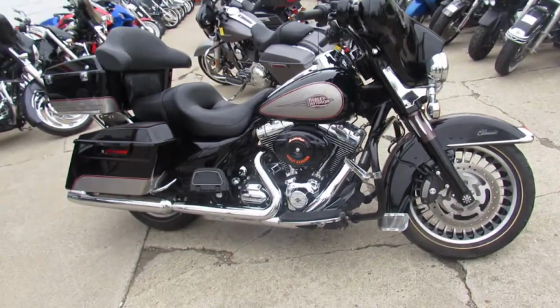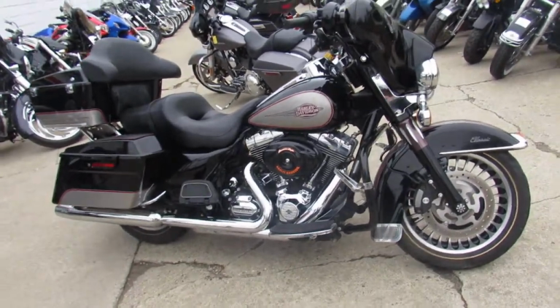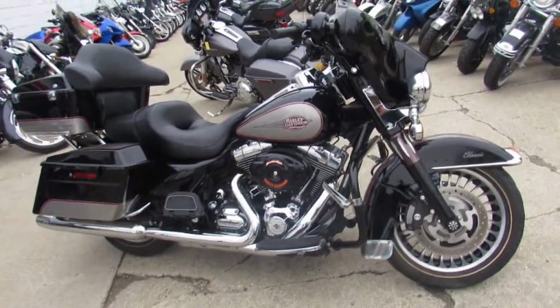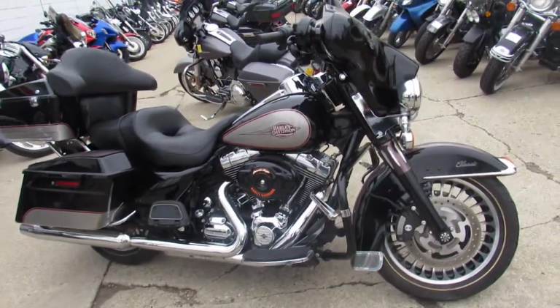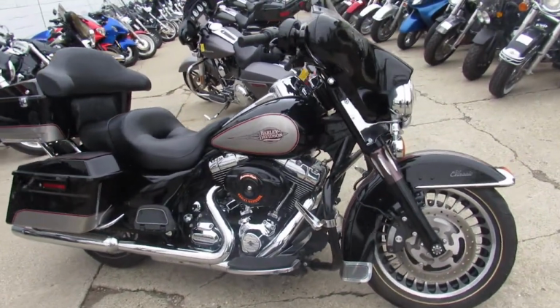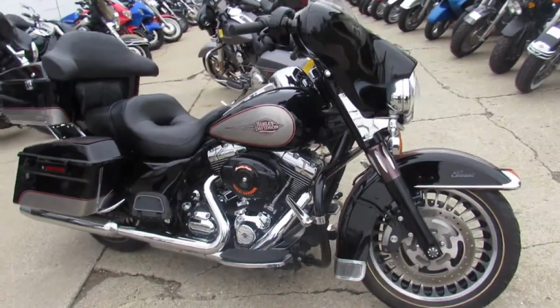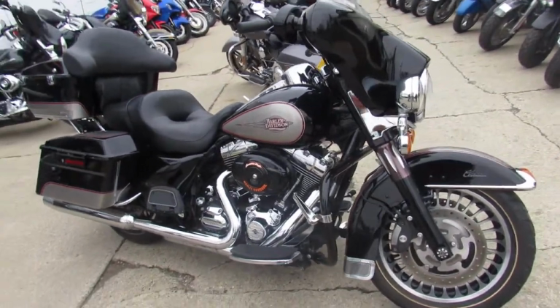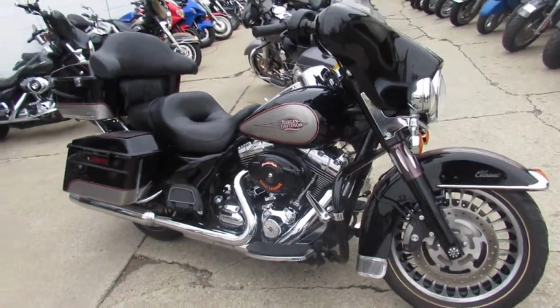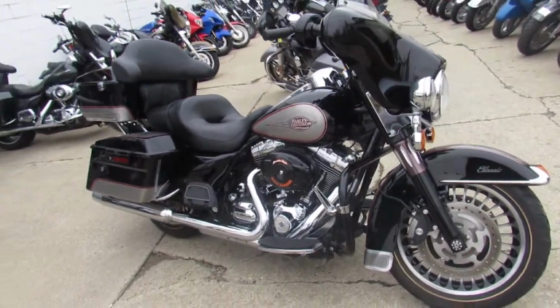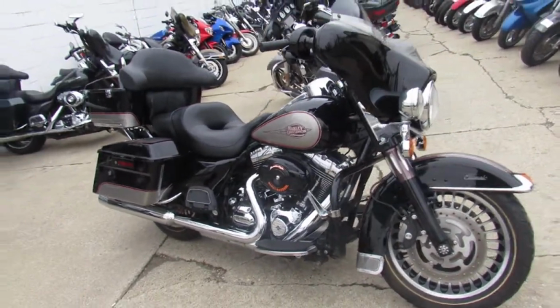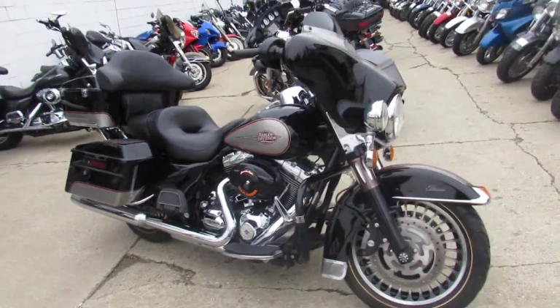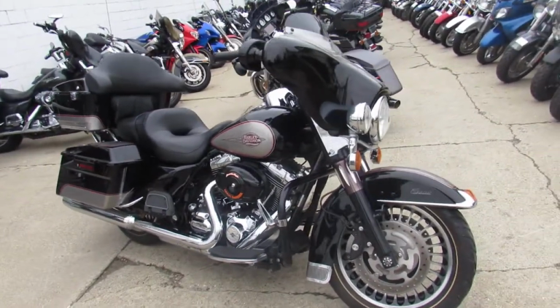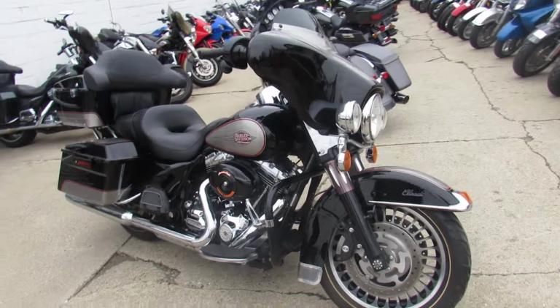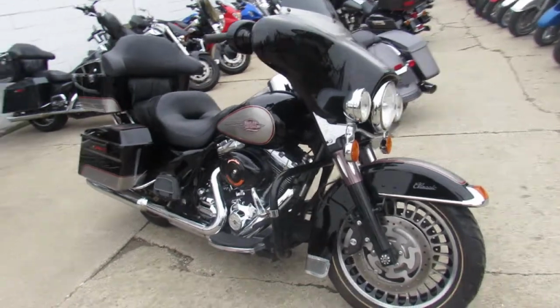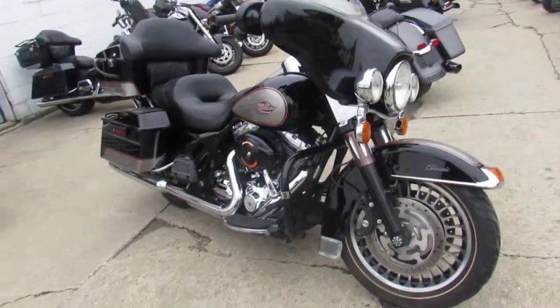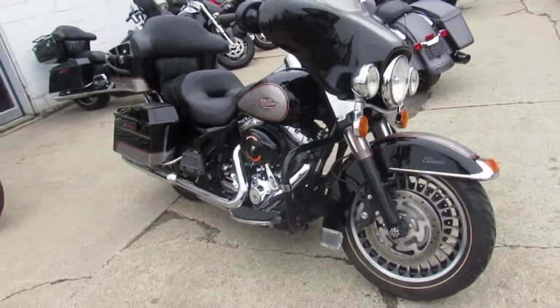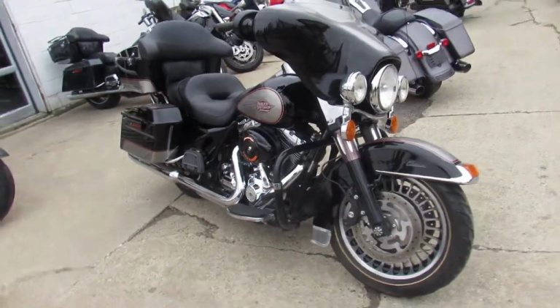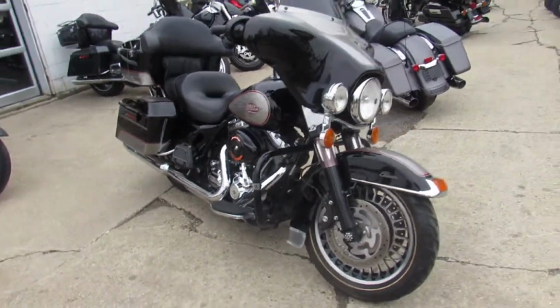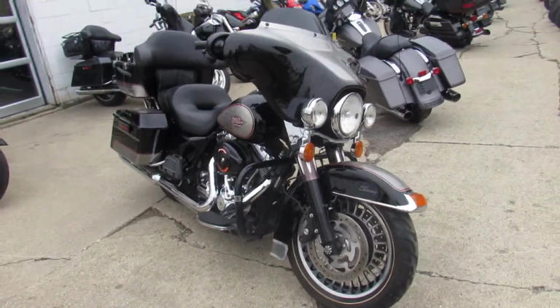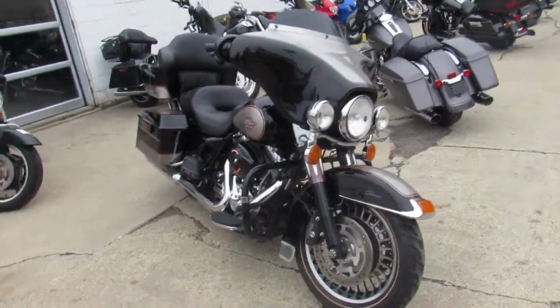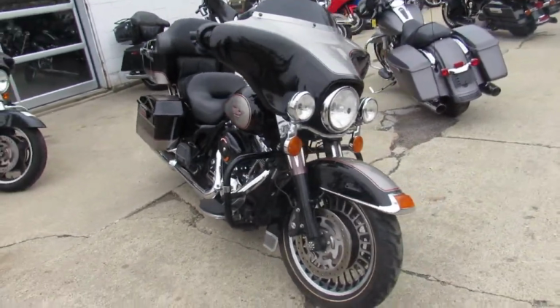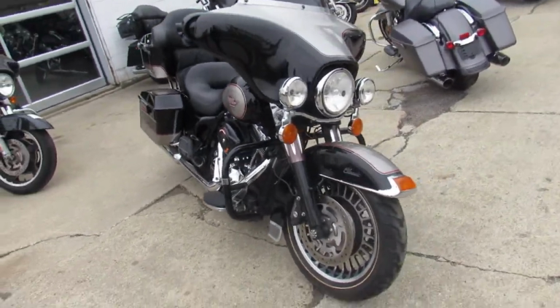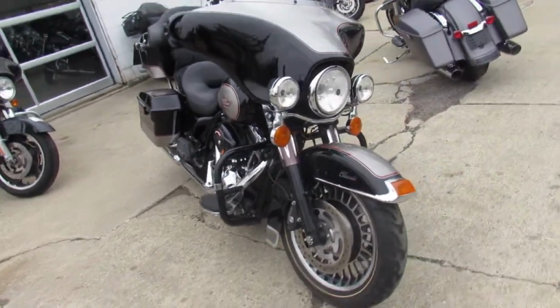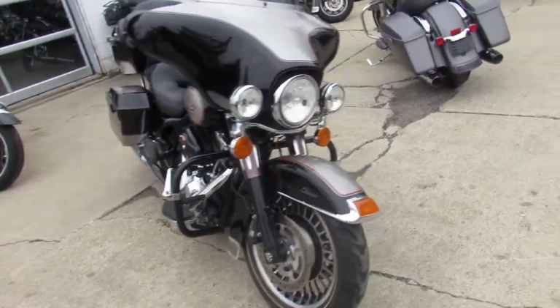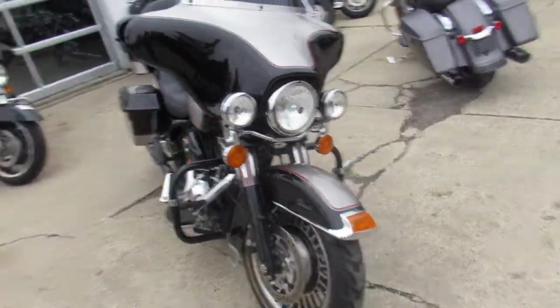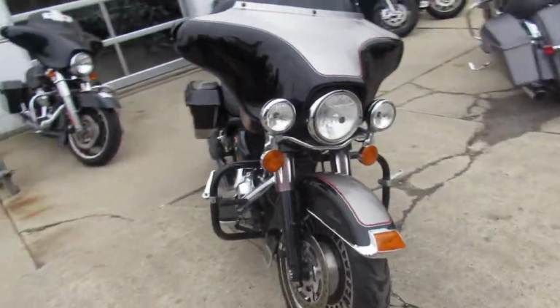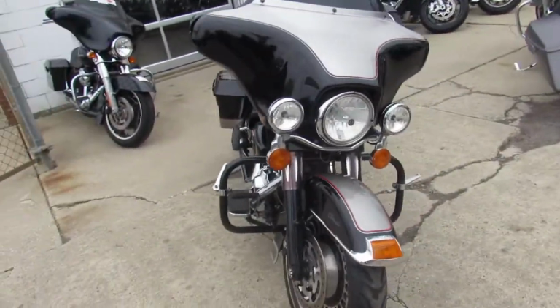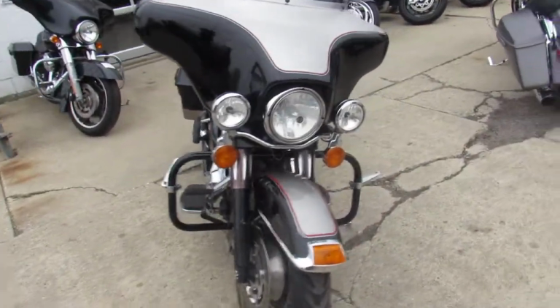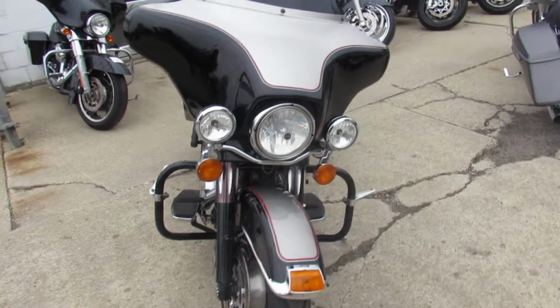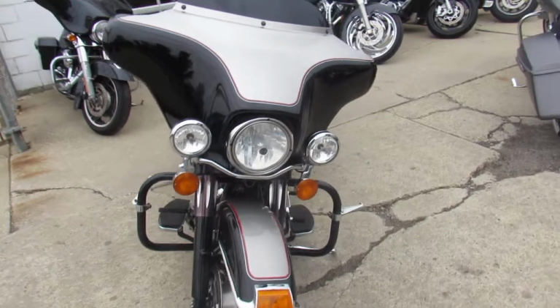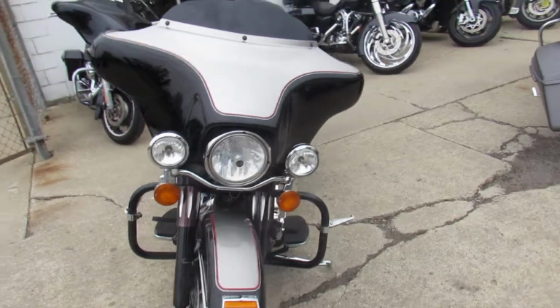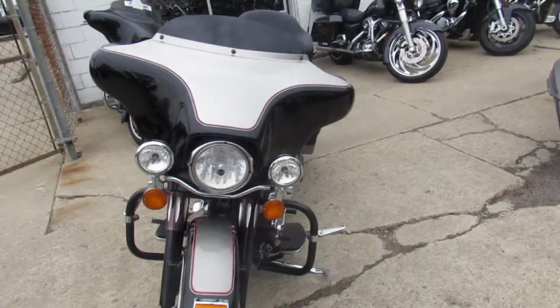One good looking bike, man. You guys cannot go wrong. There won't be any disappointments on this thing. $10,999 for a 2009 Electric Glide Classic.